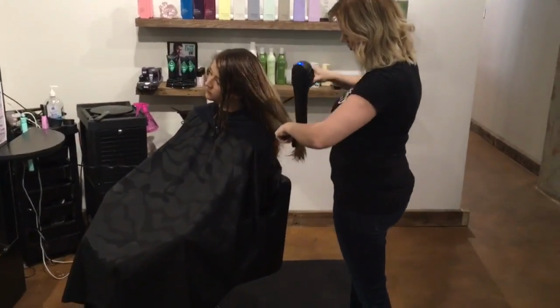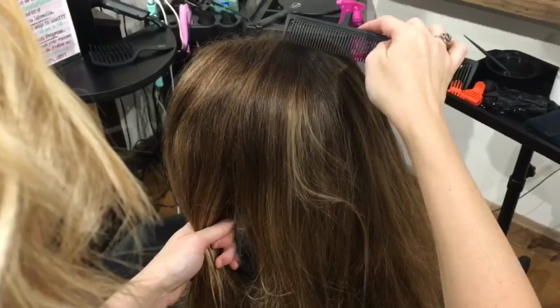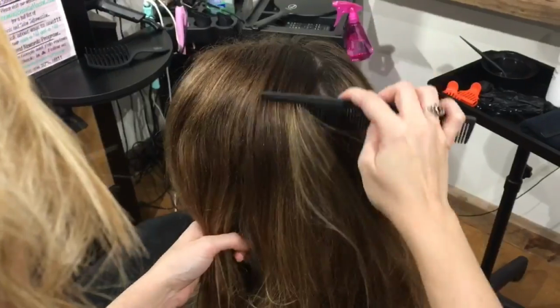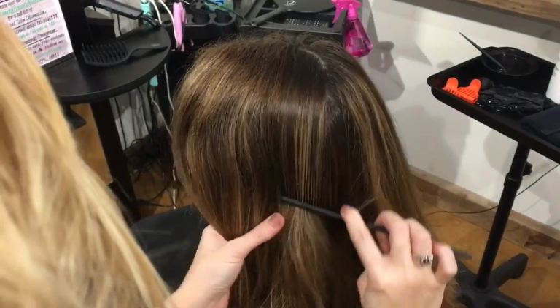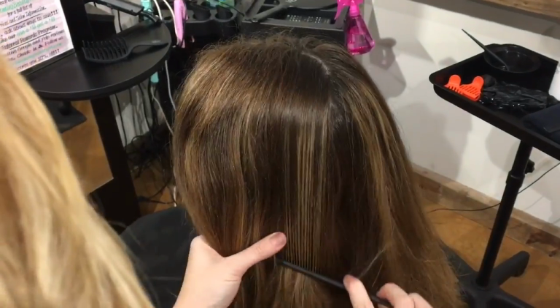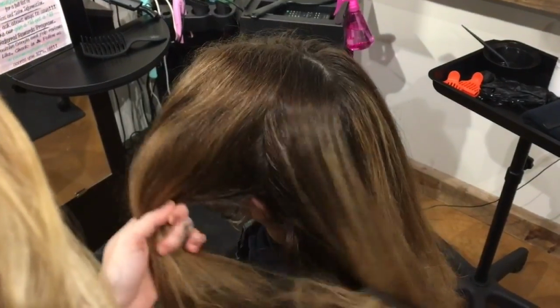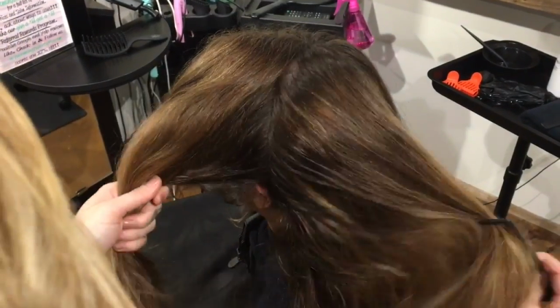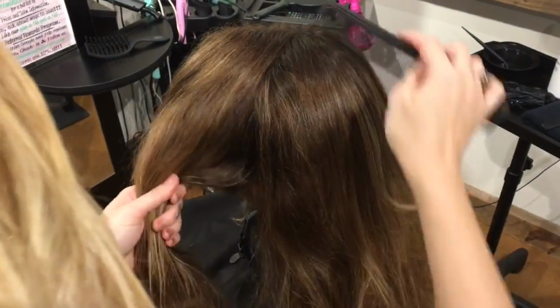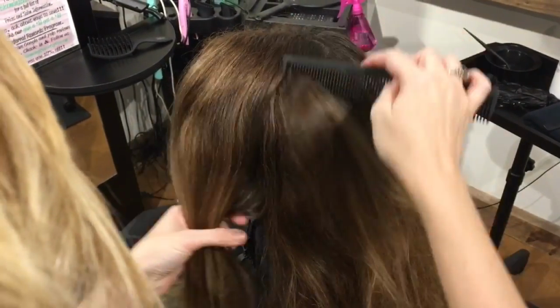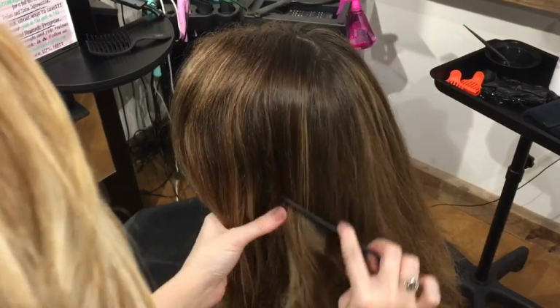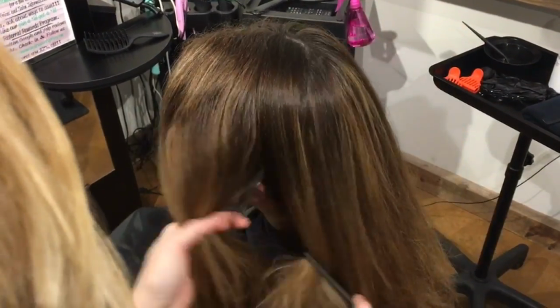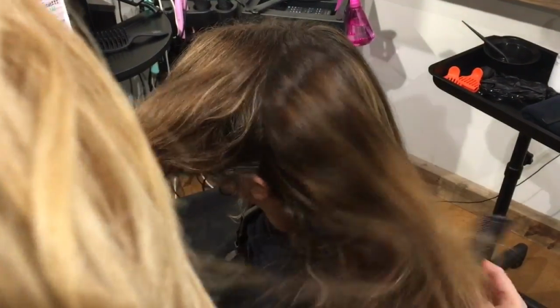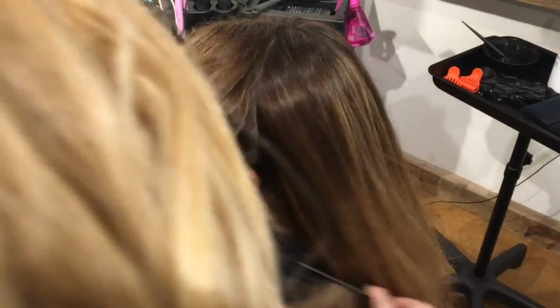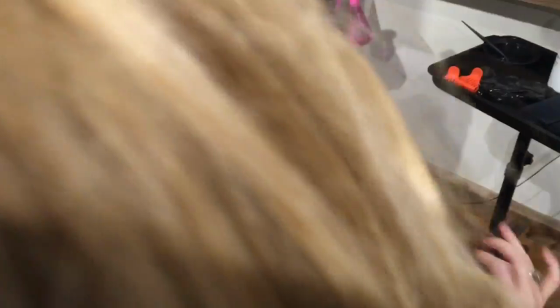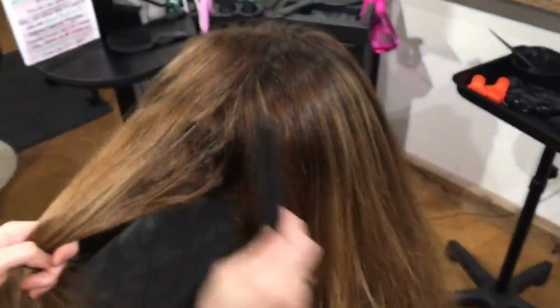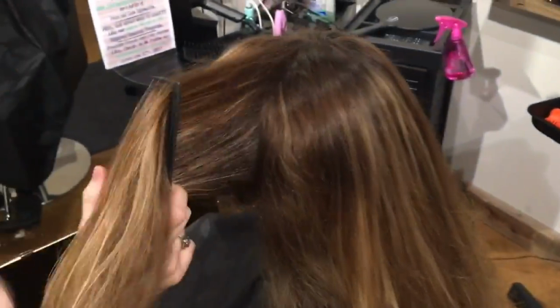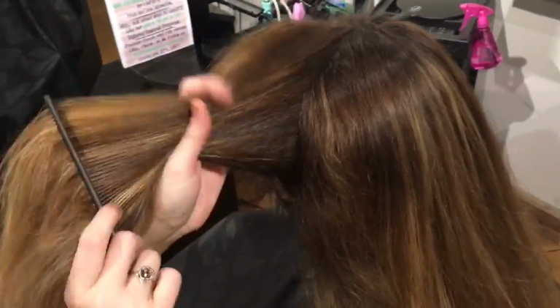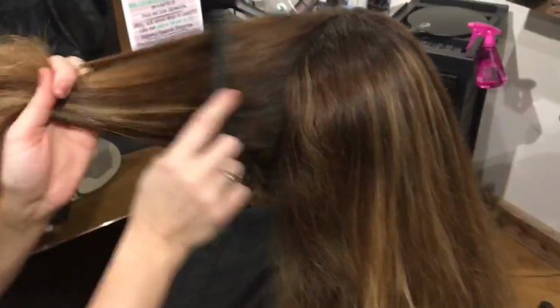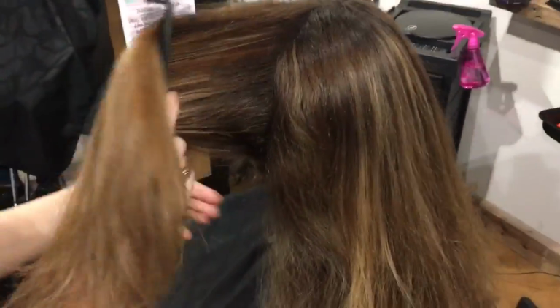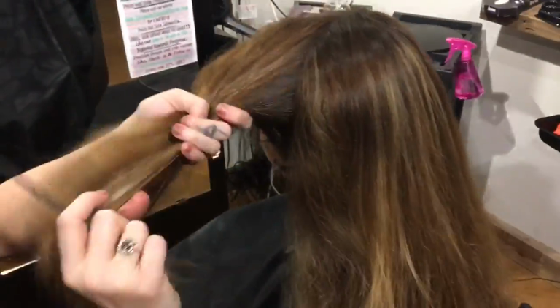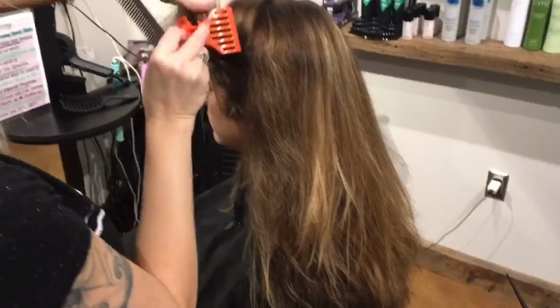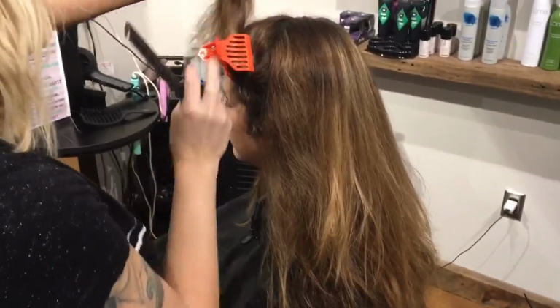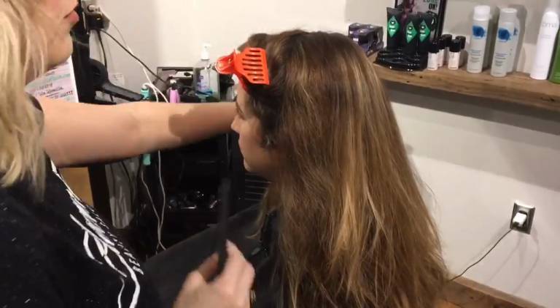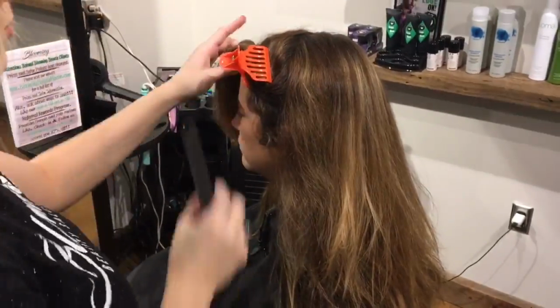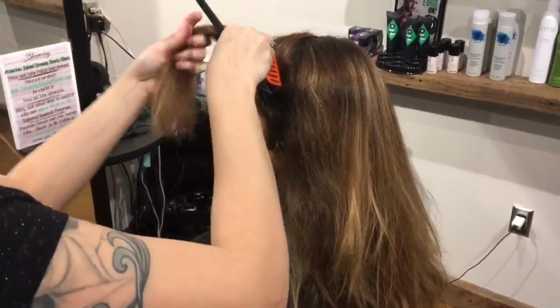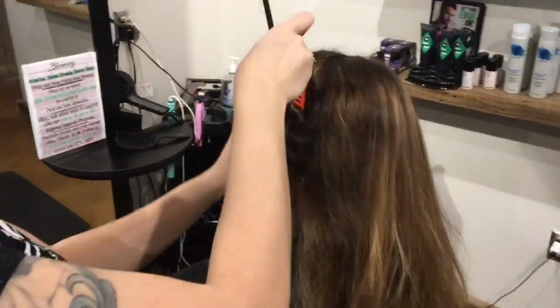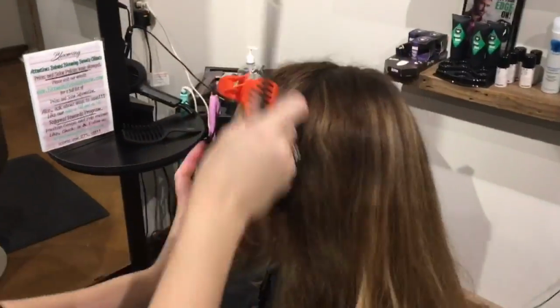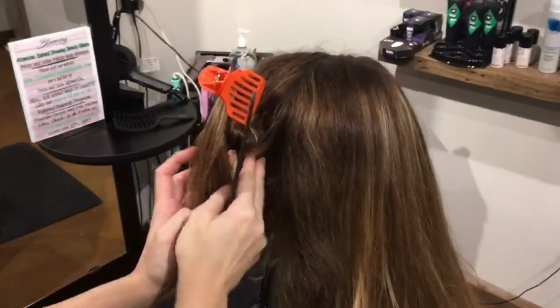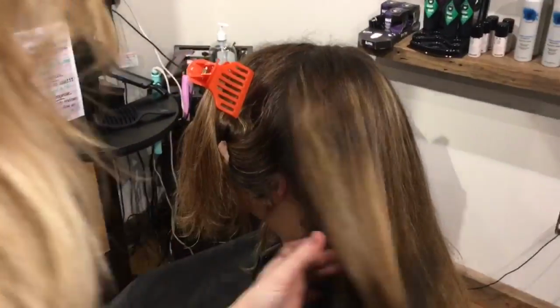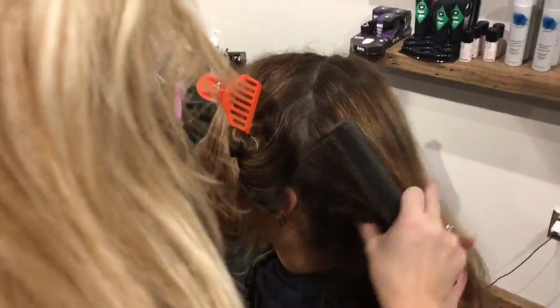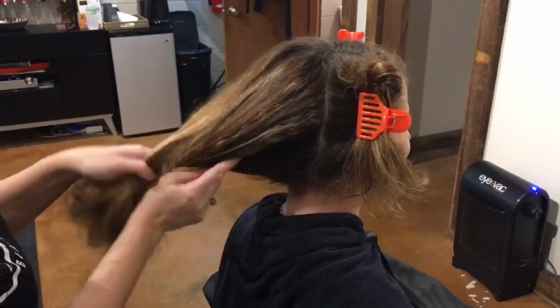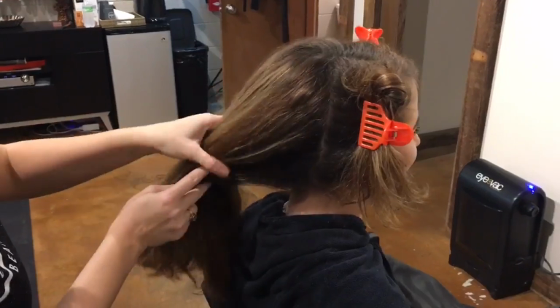Now that you have the hair 100% dry, part the hair into four equal sections. This will give you more control as you're applying your Saison Keratin Smoothing Treatment.